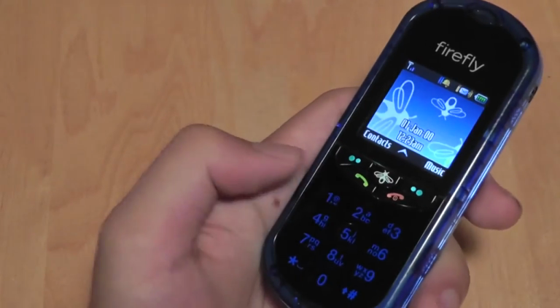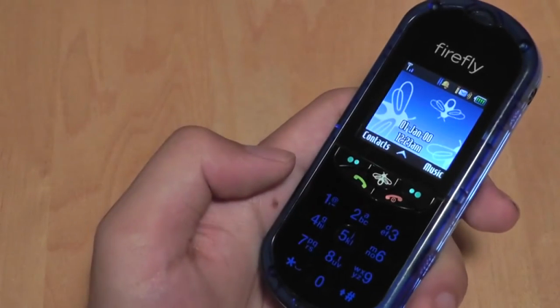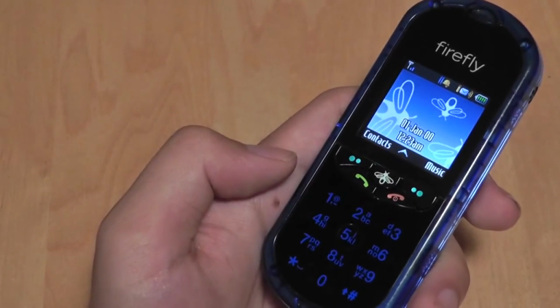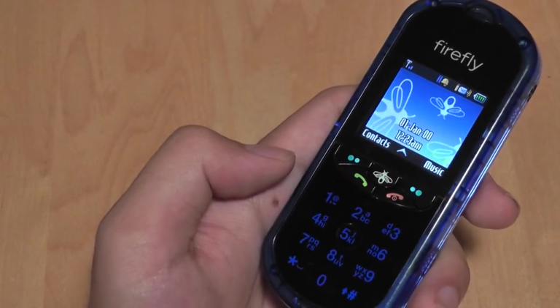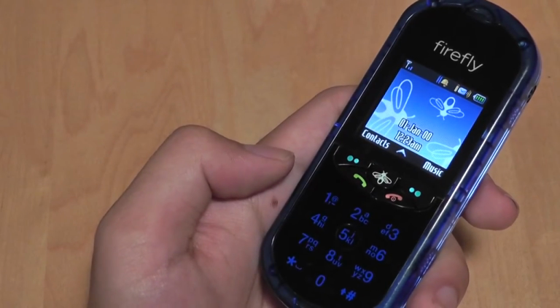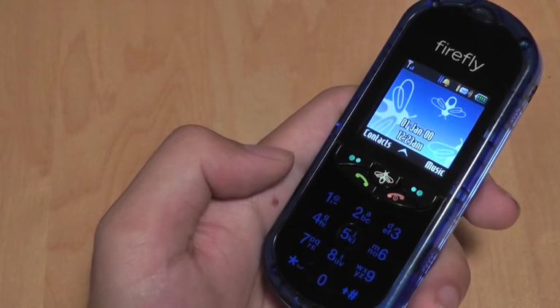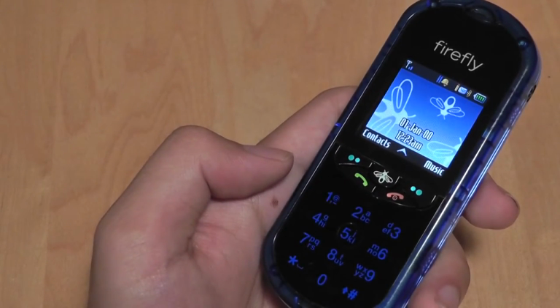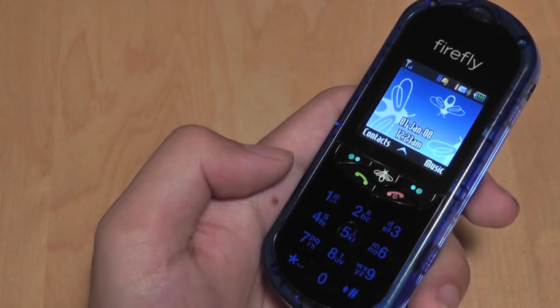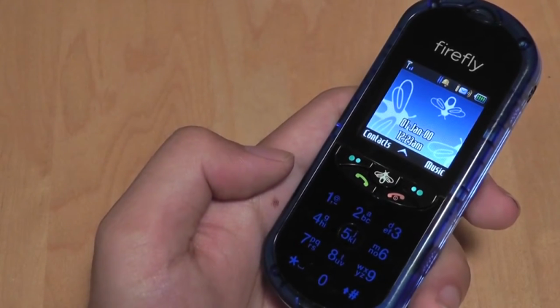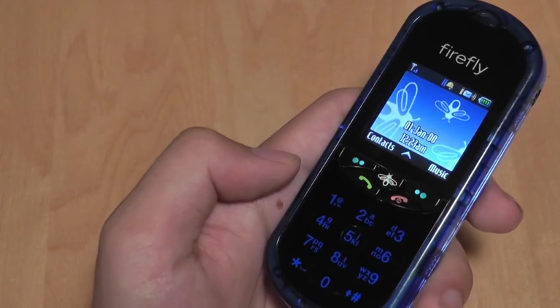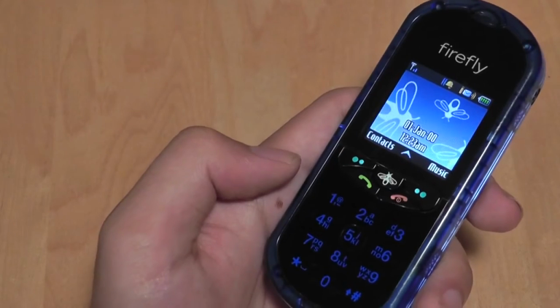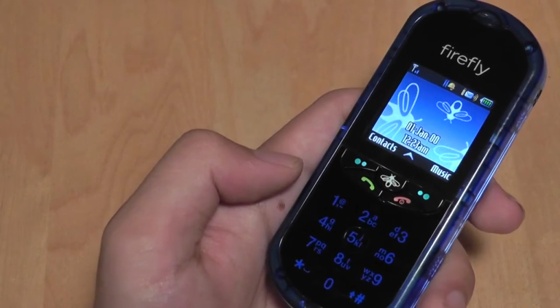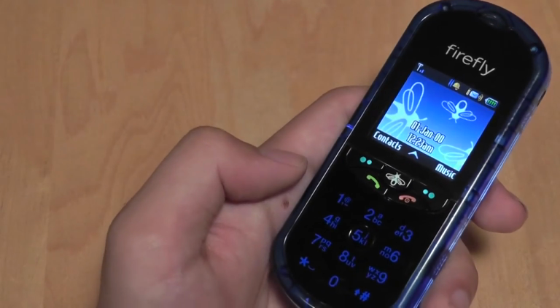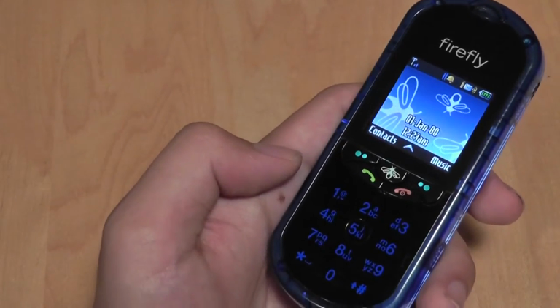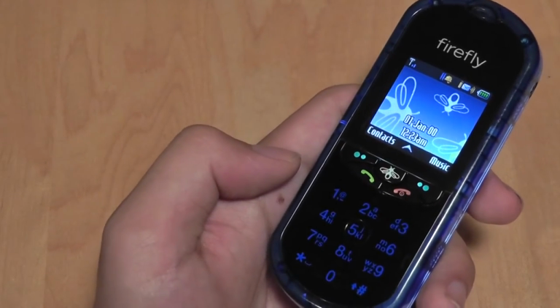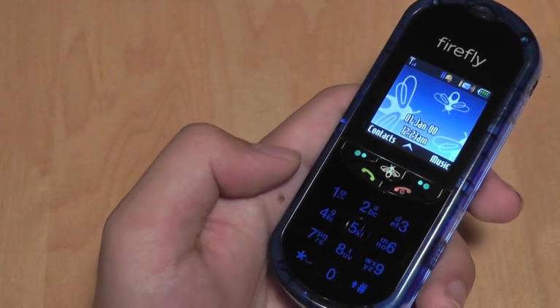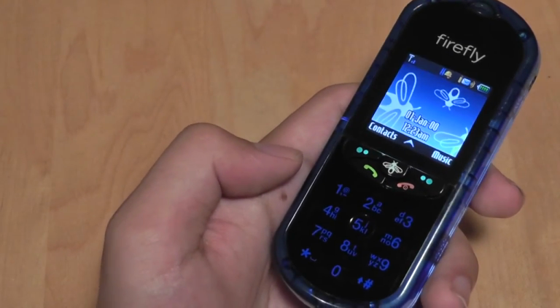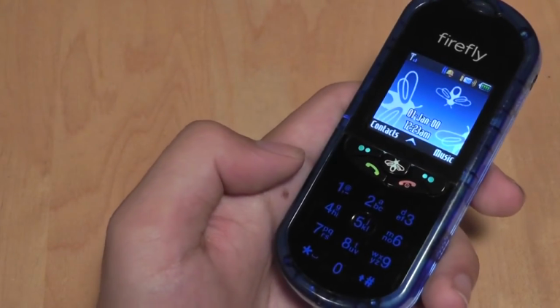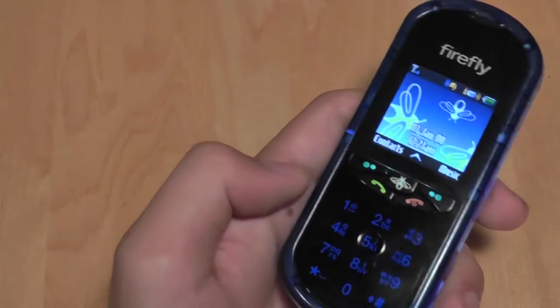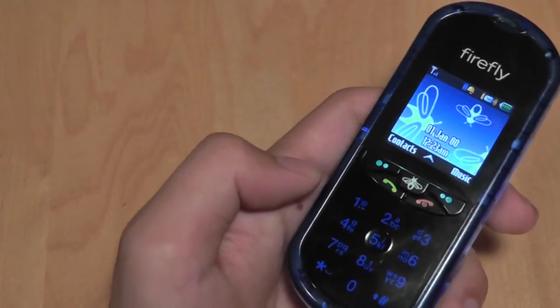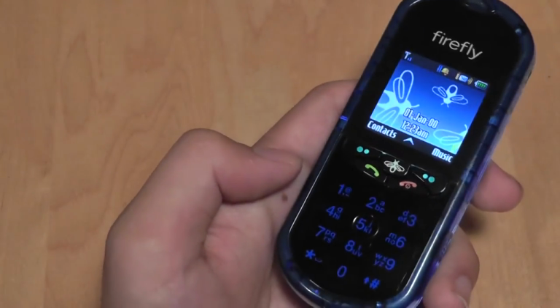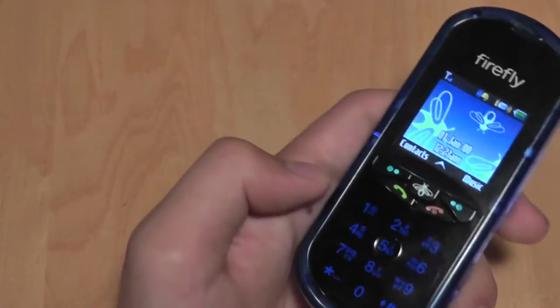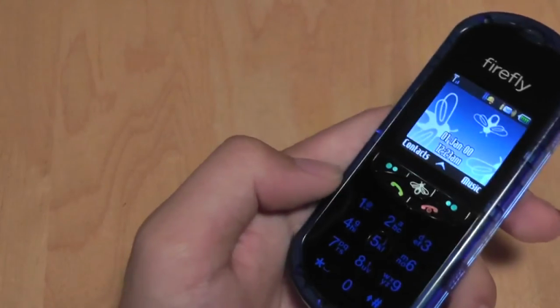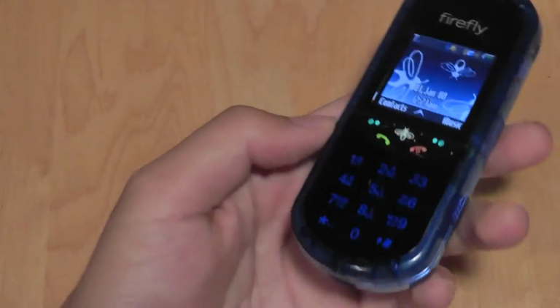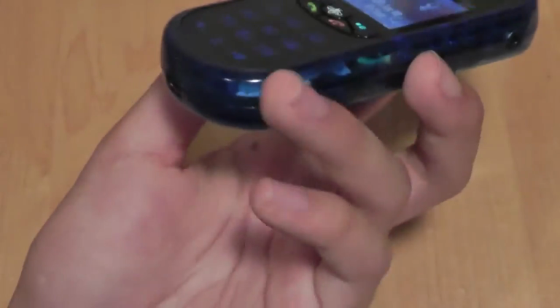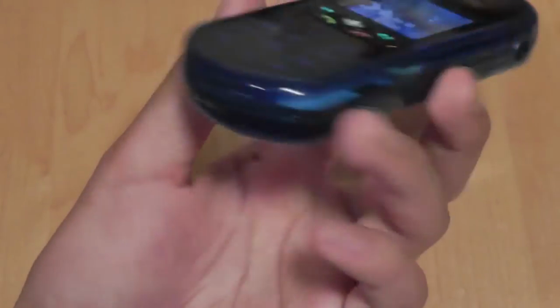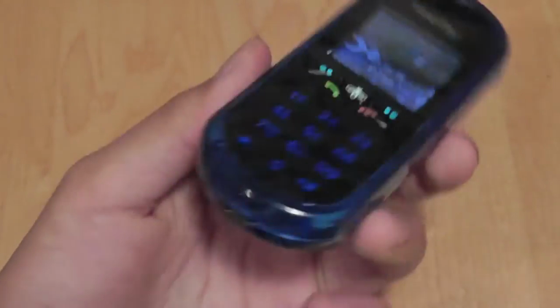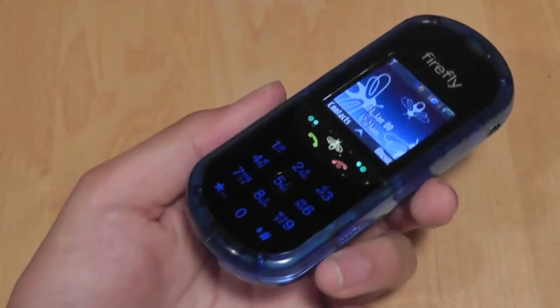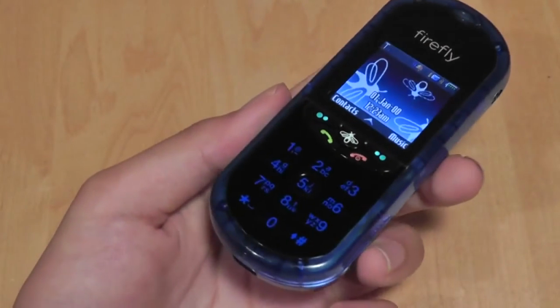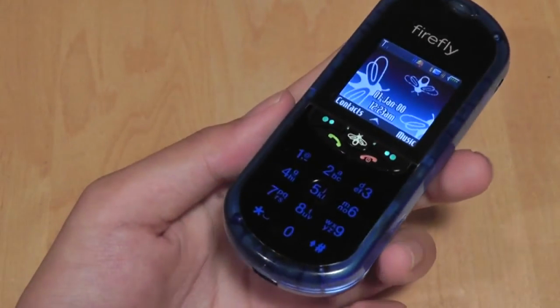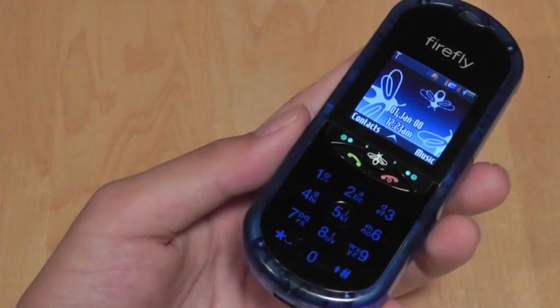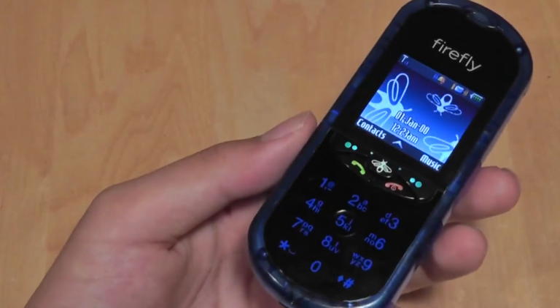So it's easier to use, but it's more advanced than the original Firefly was, which makes sense because kids these days are very smart and know how to use iPads. The fact is this phone will still be pretty easy to use for them.